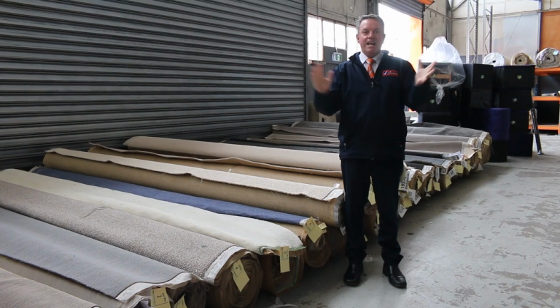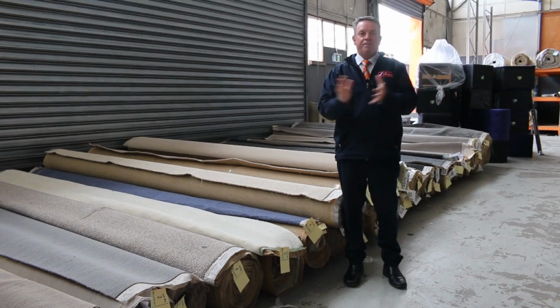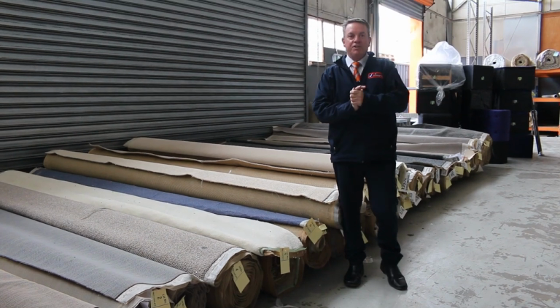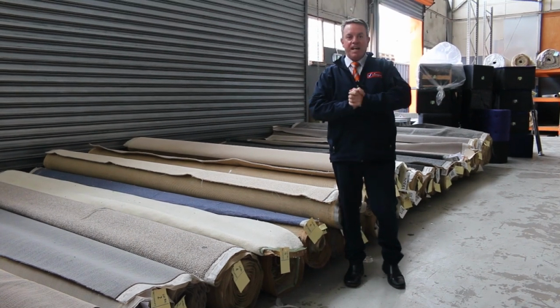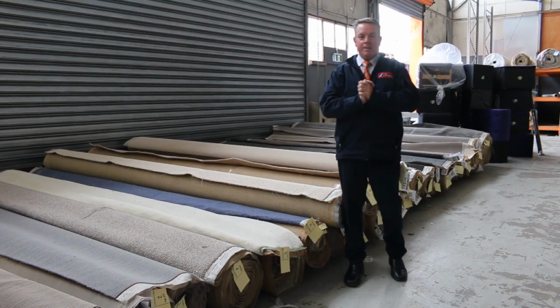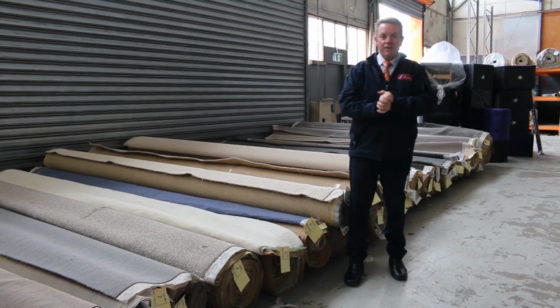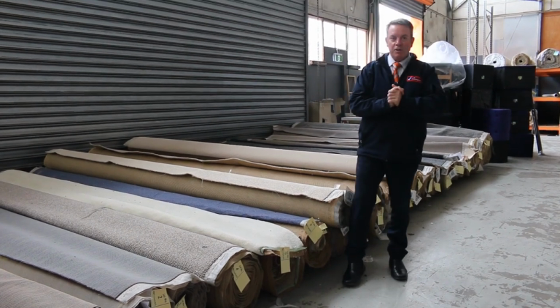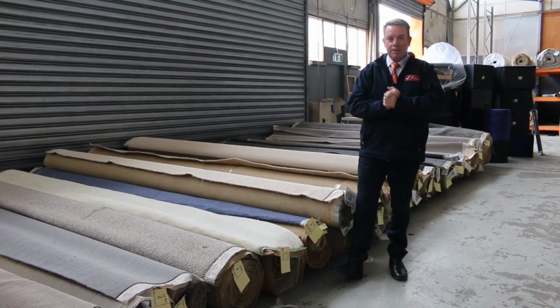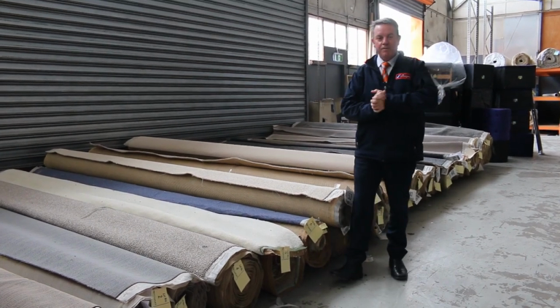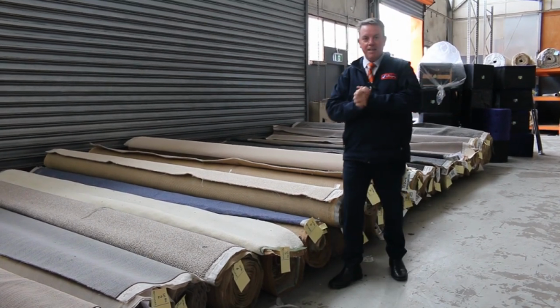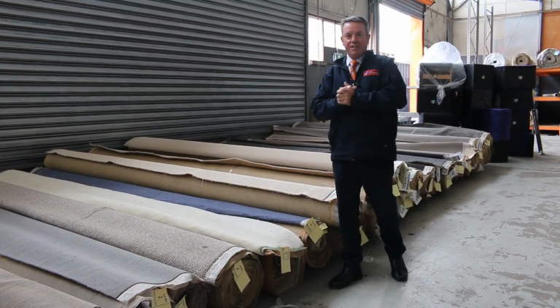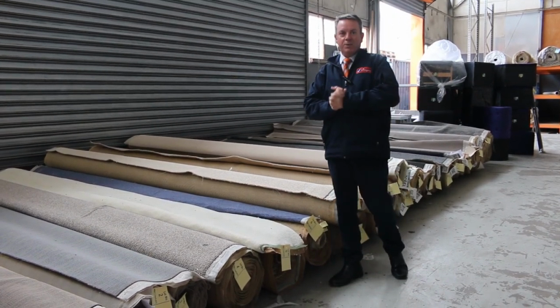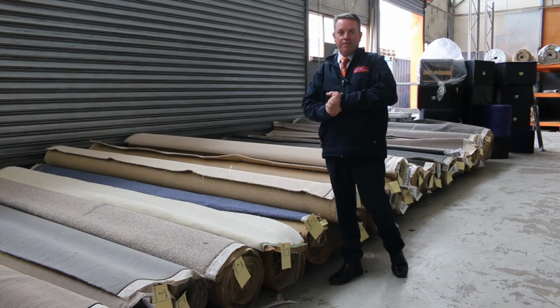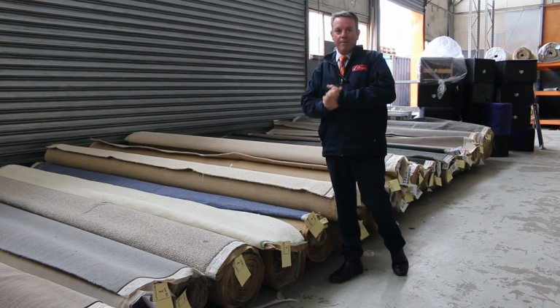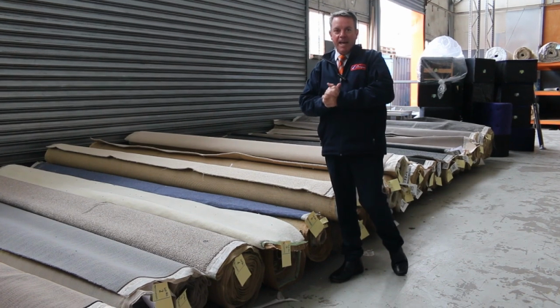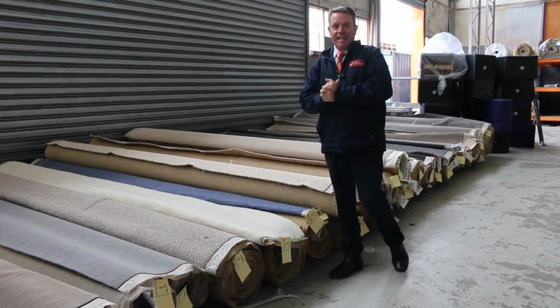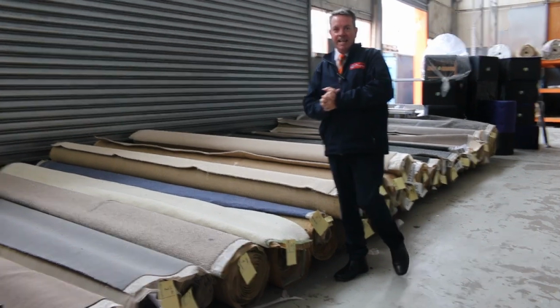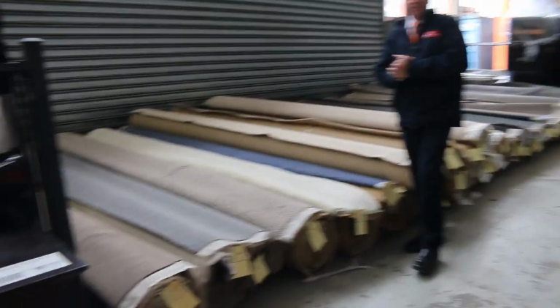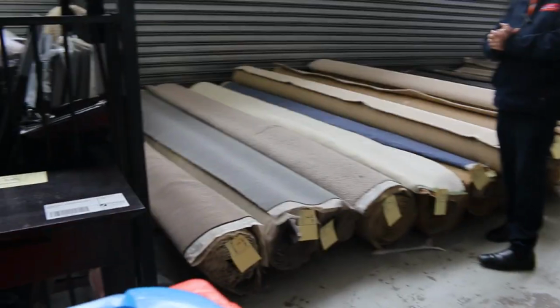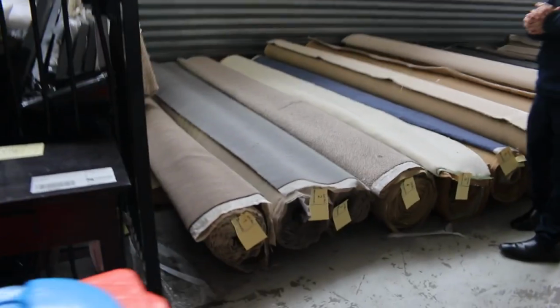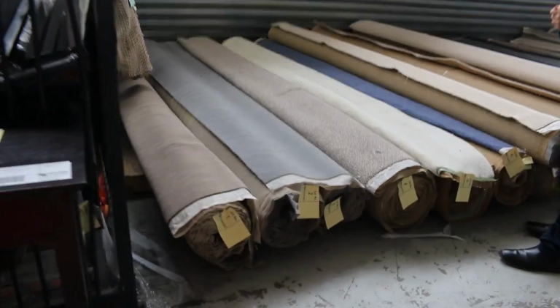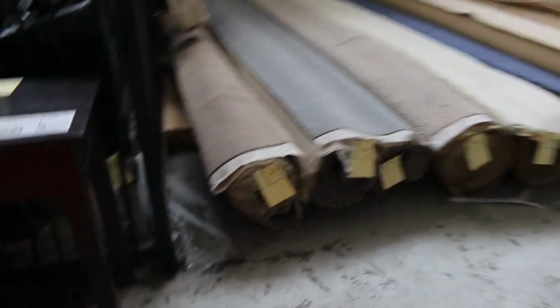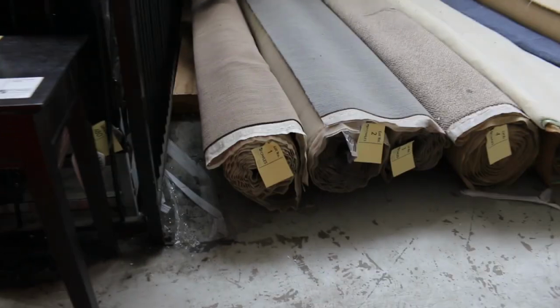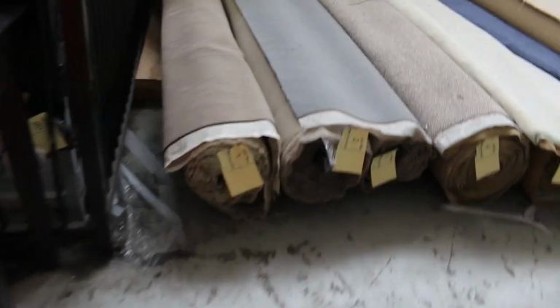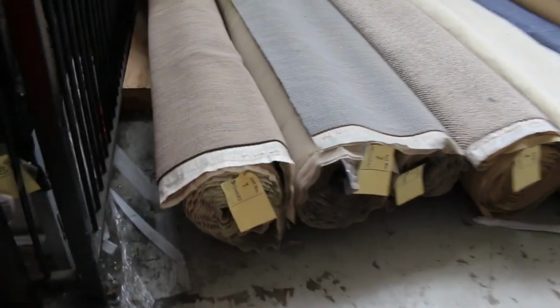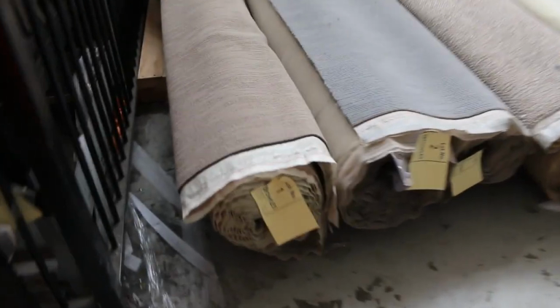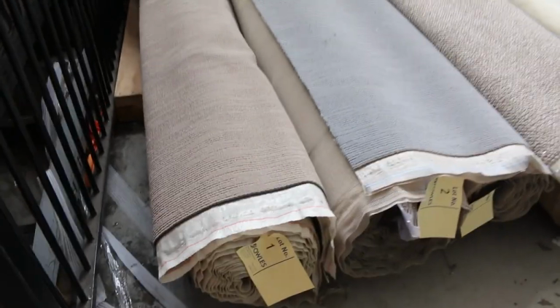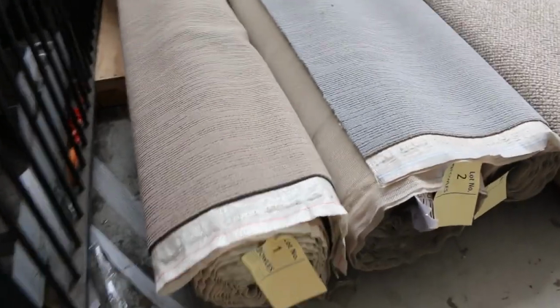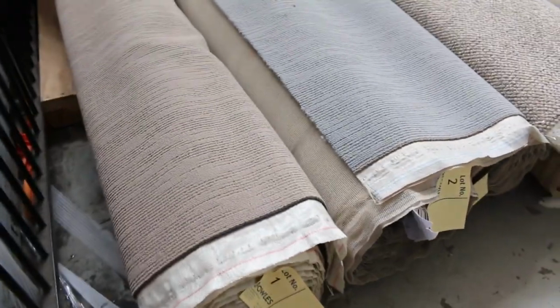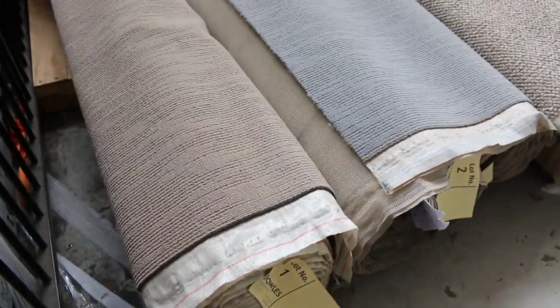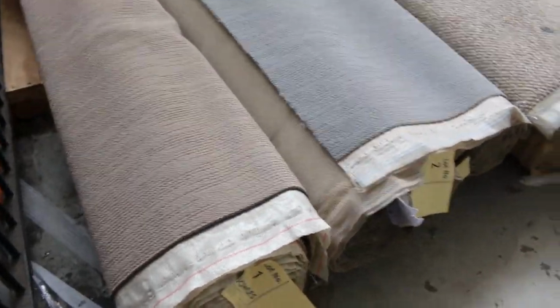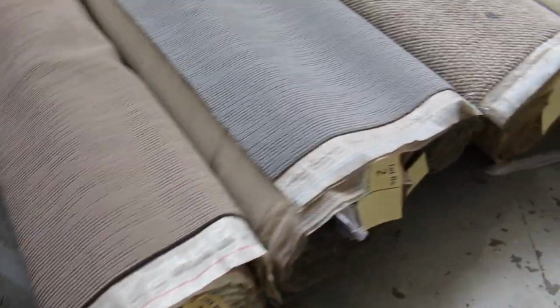G'day, I'm John from Fowls Auction Sales. I'm here to preview tomorrow's carpet auction video — that's Wednesday the 23rd of November at 10am. Have a look at the nice rolls of carpet we've had in this week. Great range — we've had quite a few truckloads coming actually.